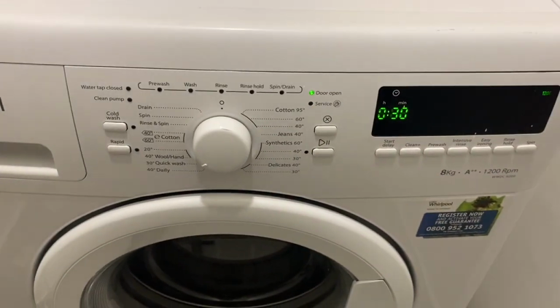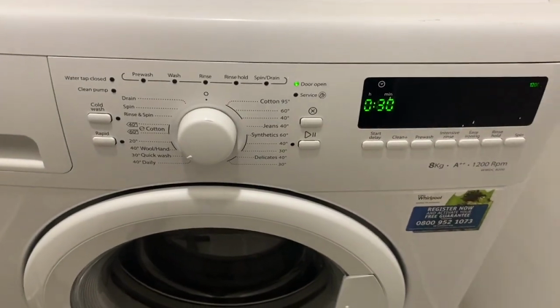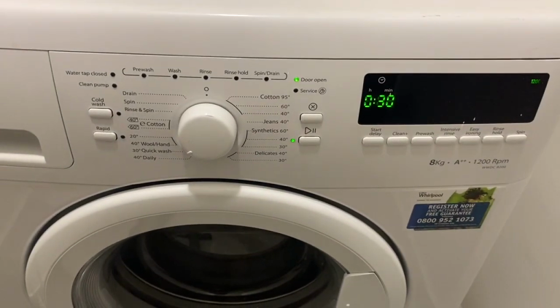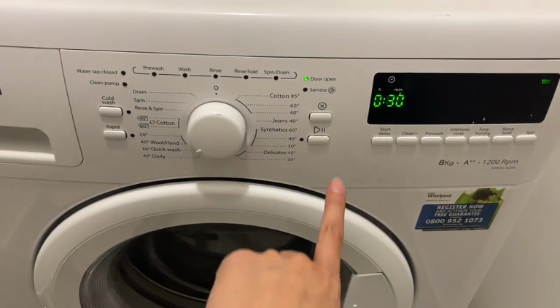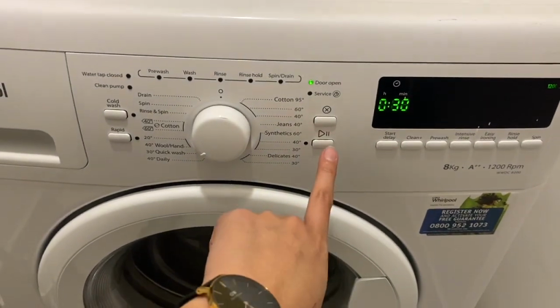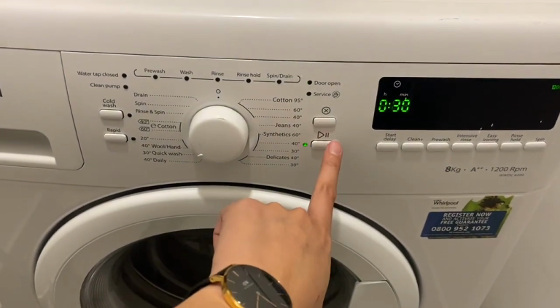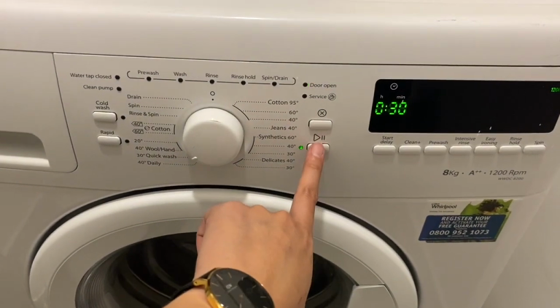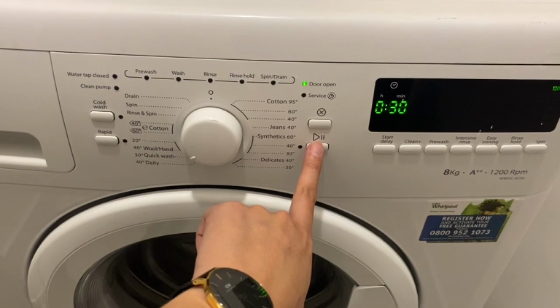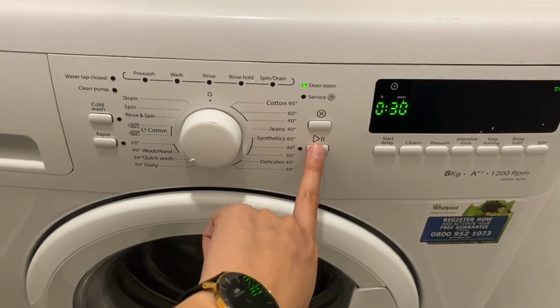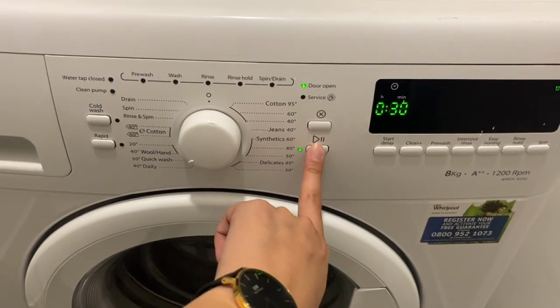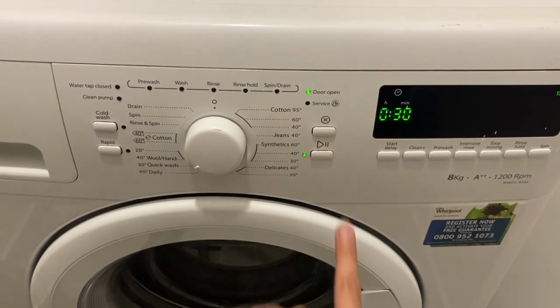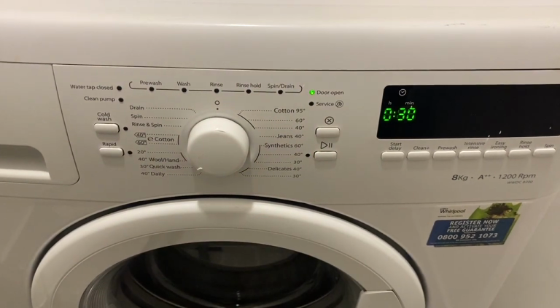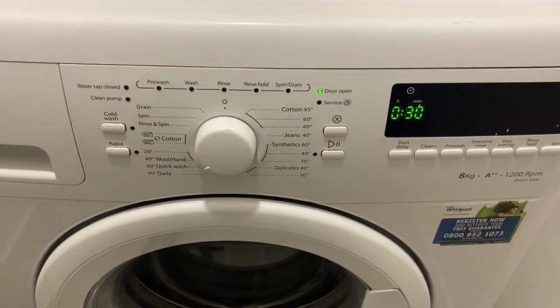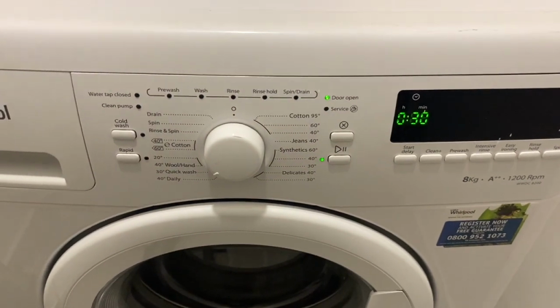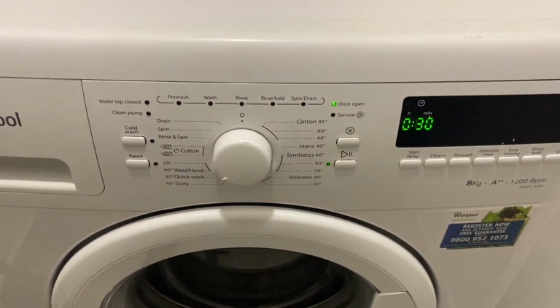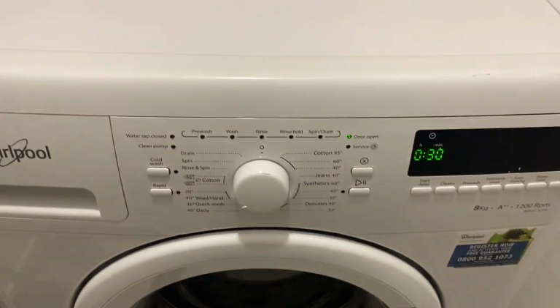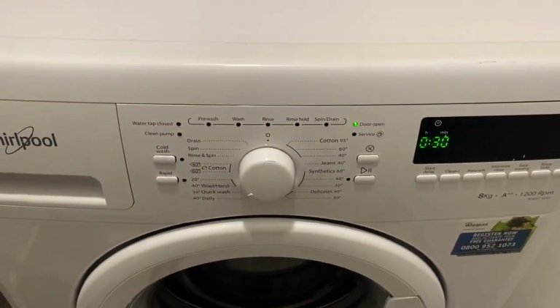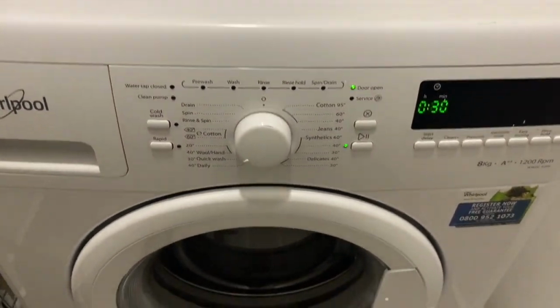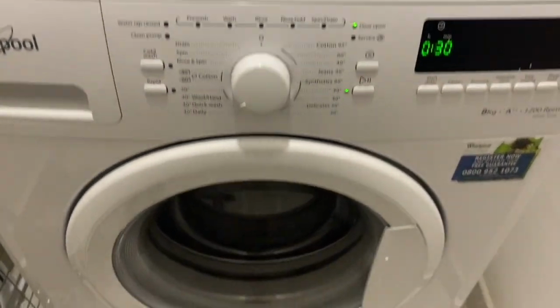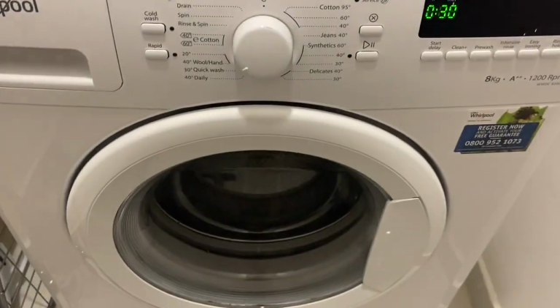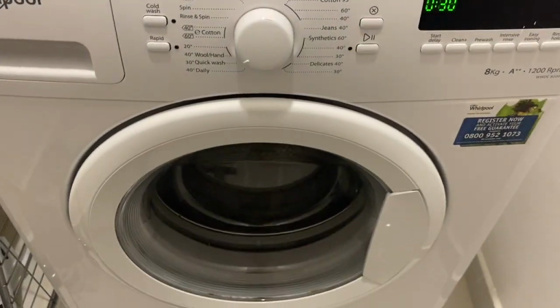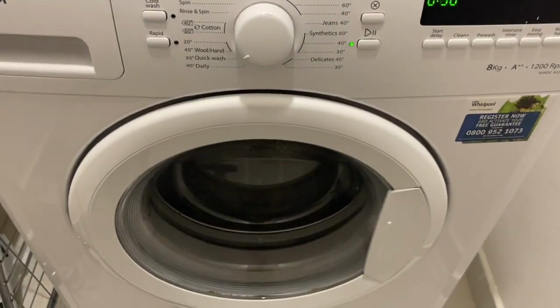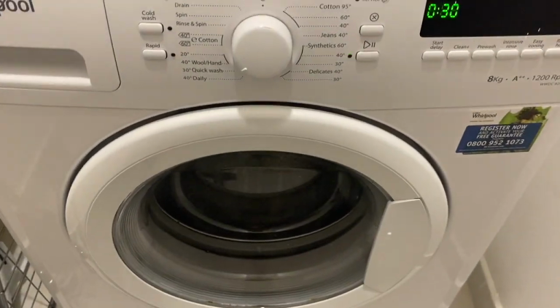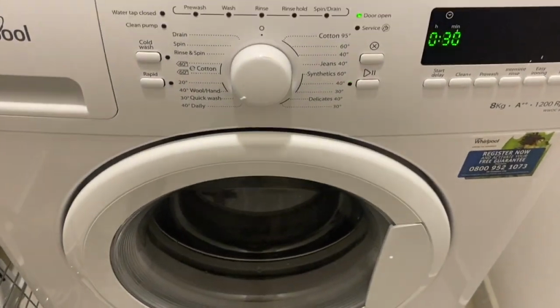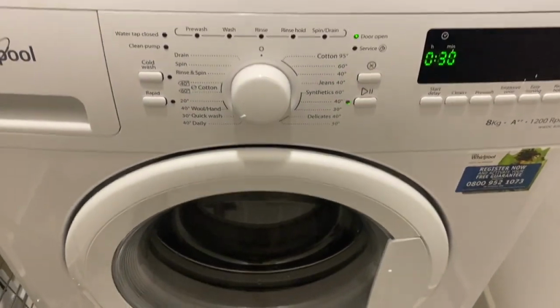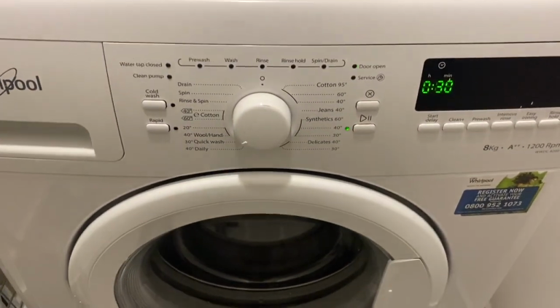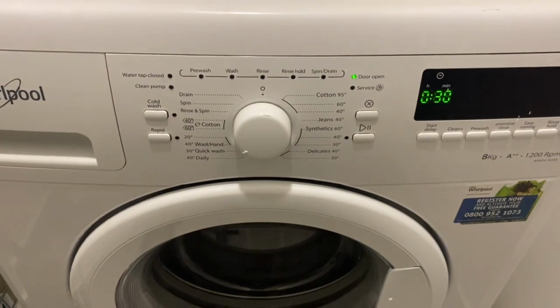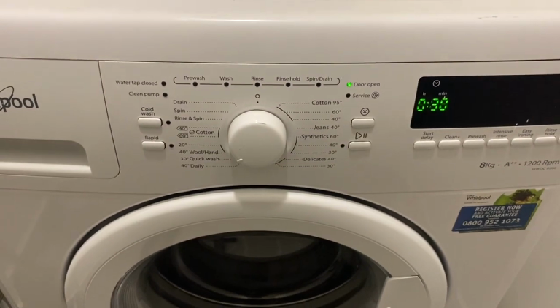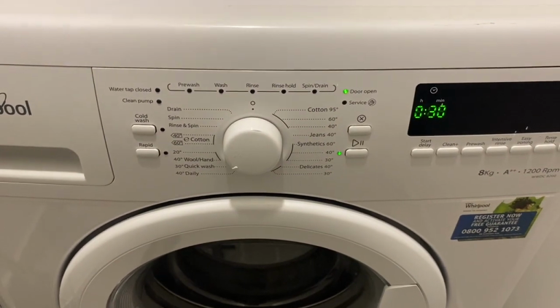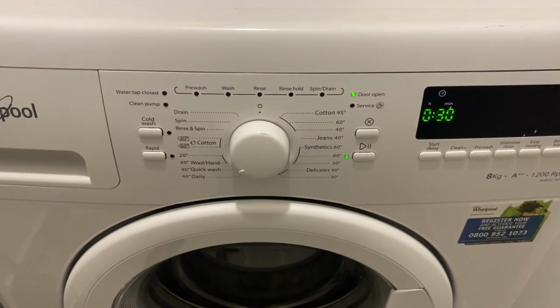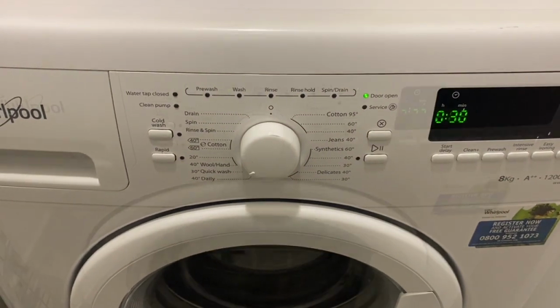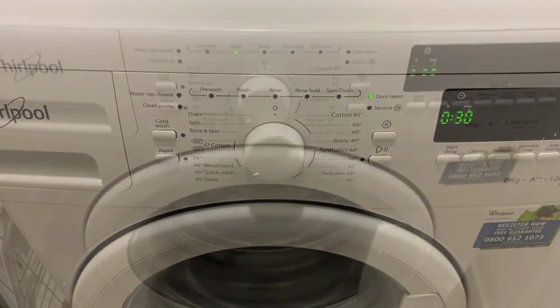Once you have selected the program, press this play button right here. The washing machine will lock. Water will load inside.